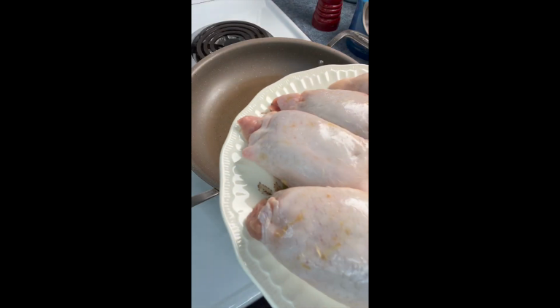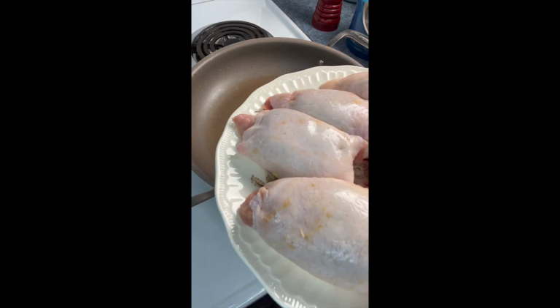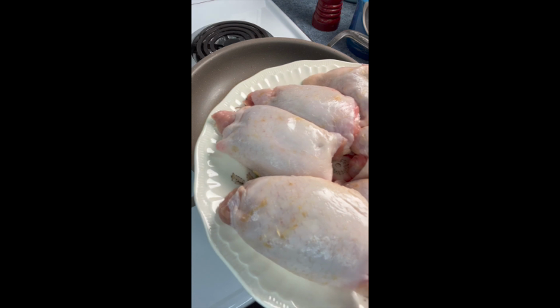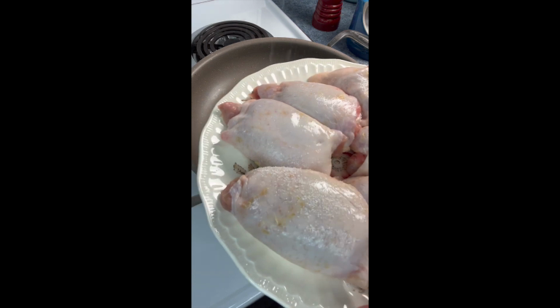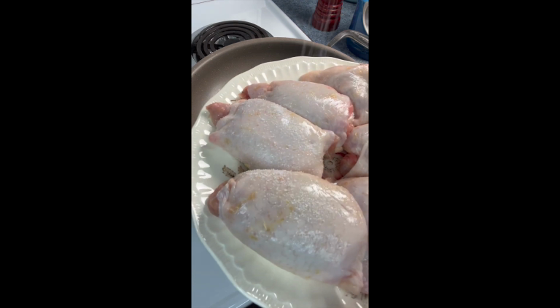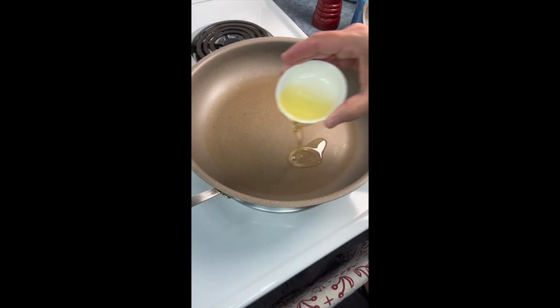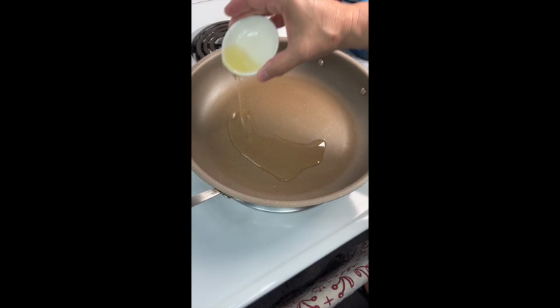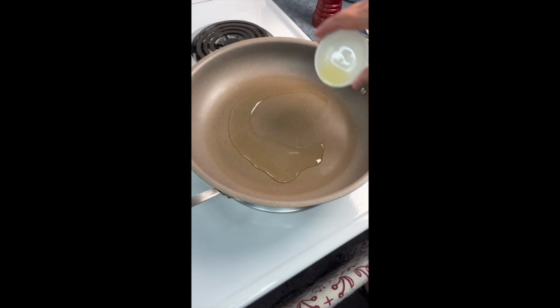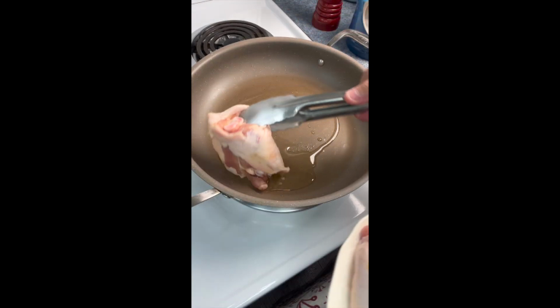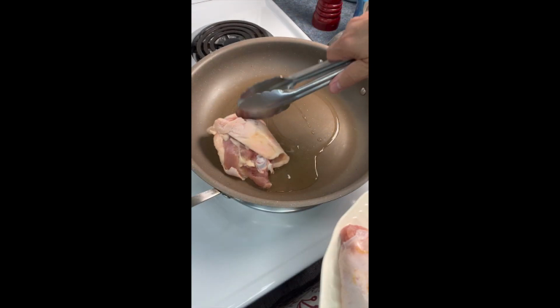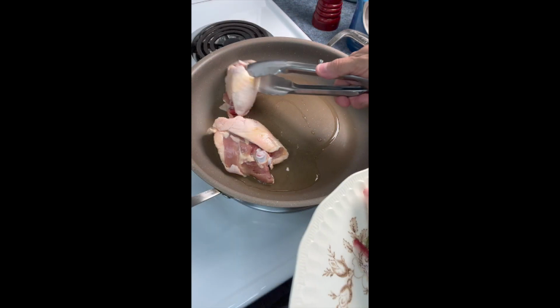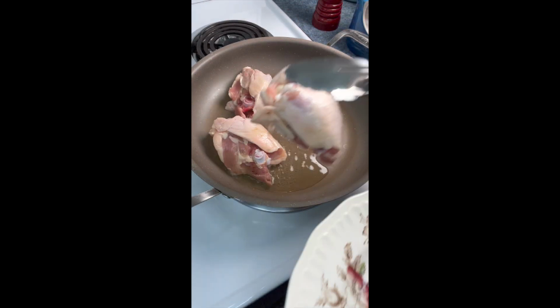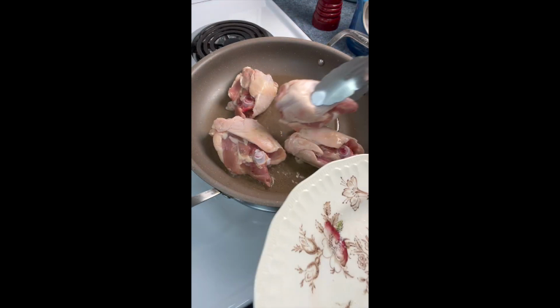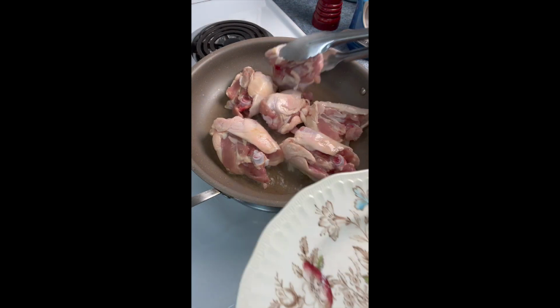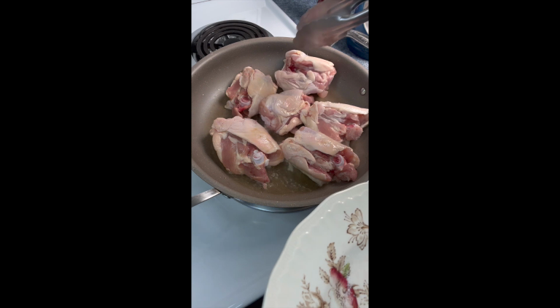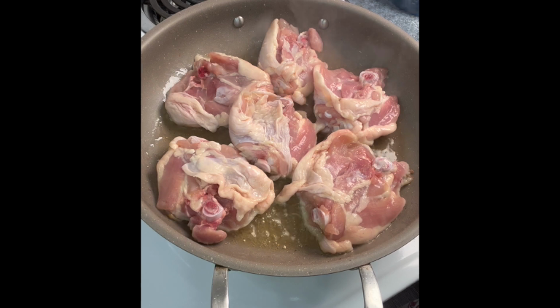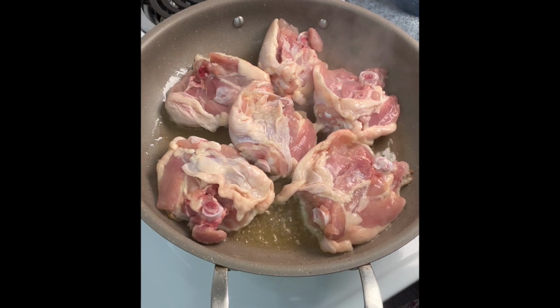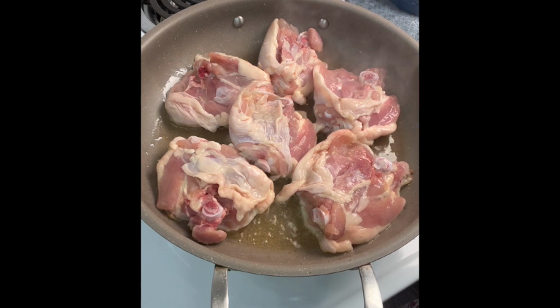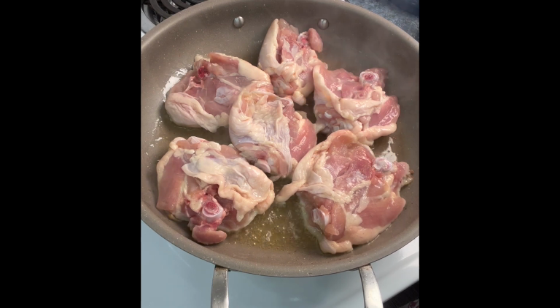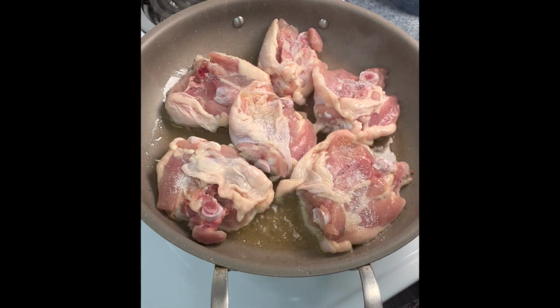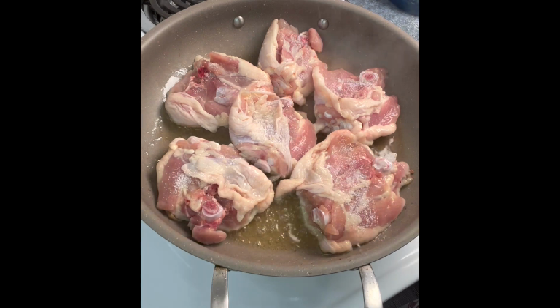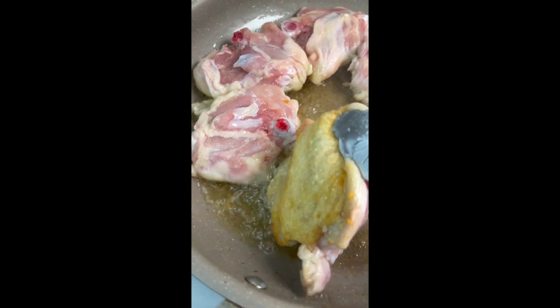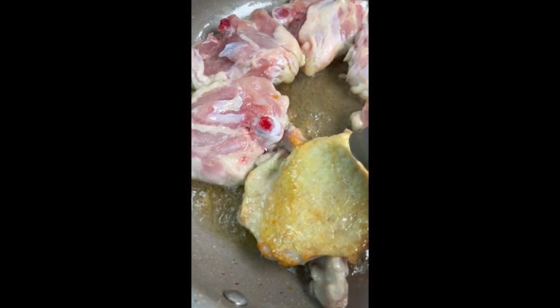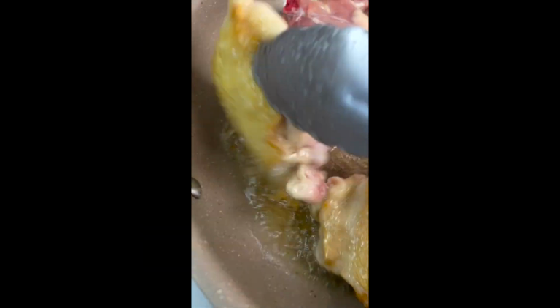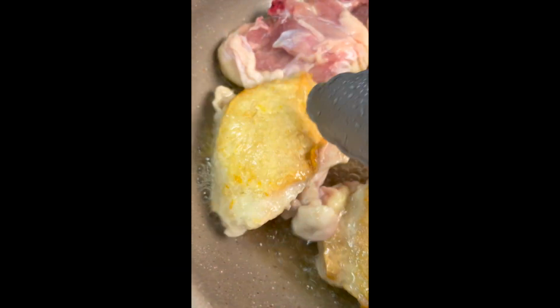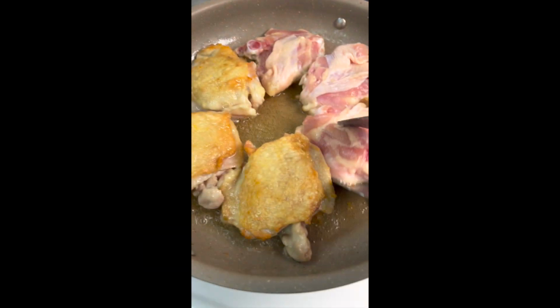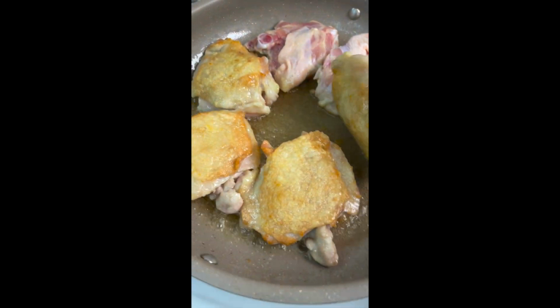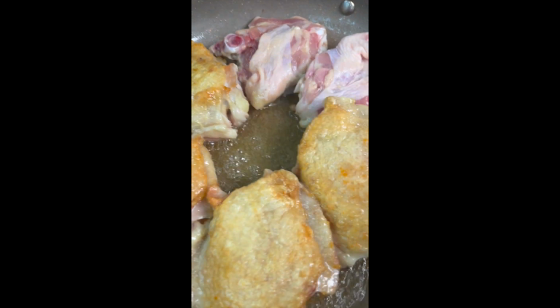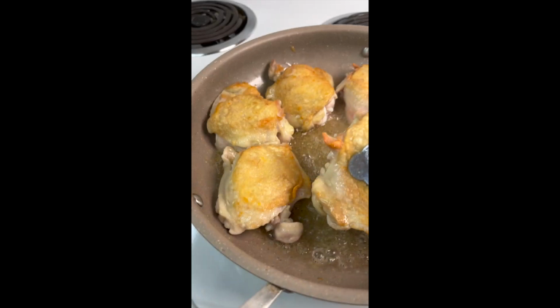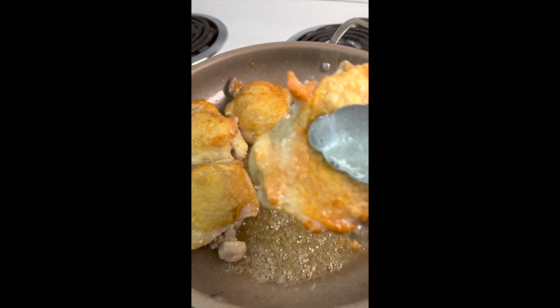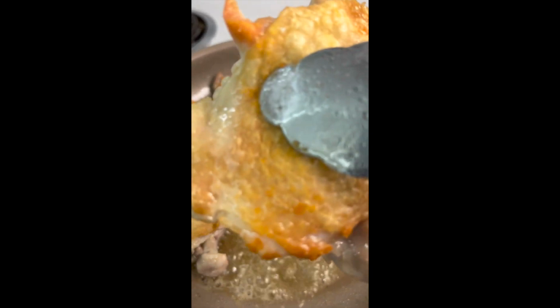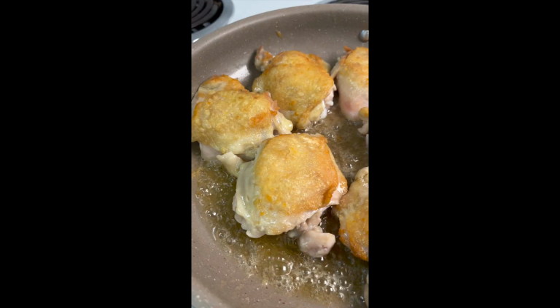I'm using chicken thighs because I love the flavor — make sure you get the skin nice and crispy. We grew up with all kinds of different cuisines, especially because of my mom's Caribbean heritage. Her curry chicken was a family favorite.